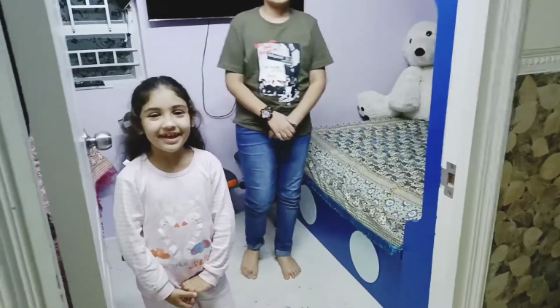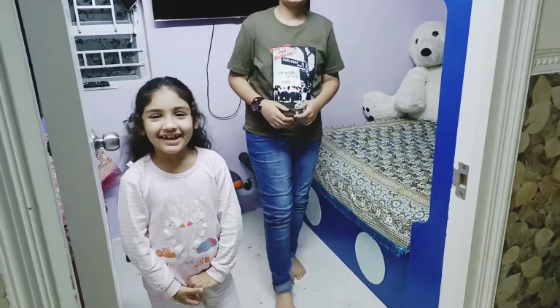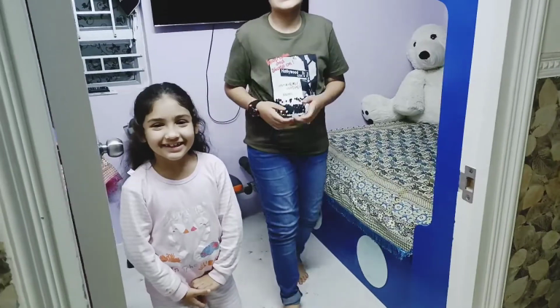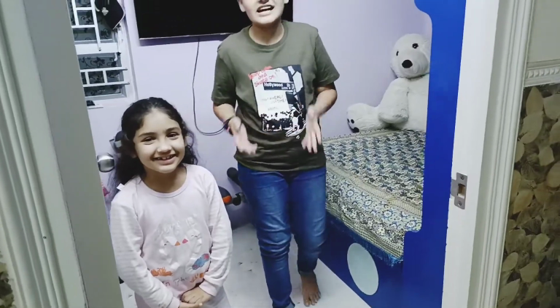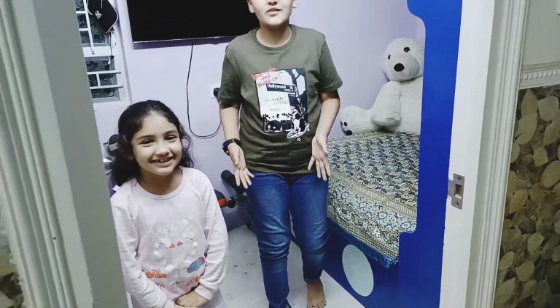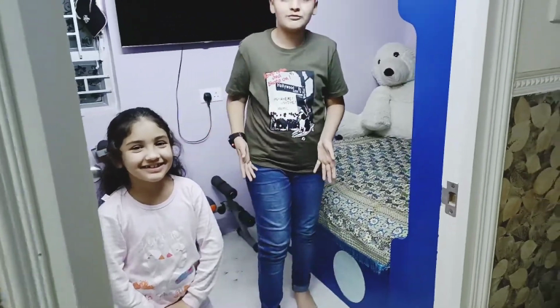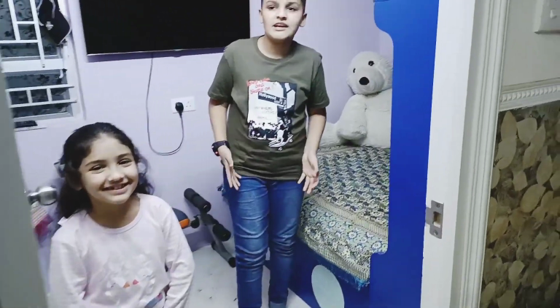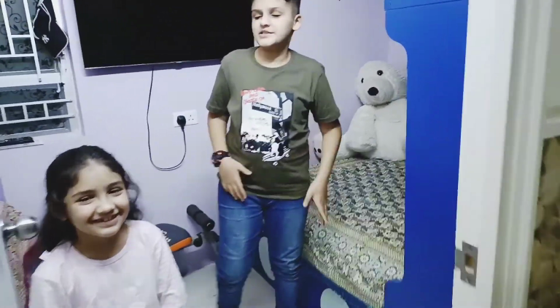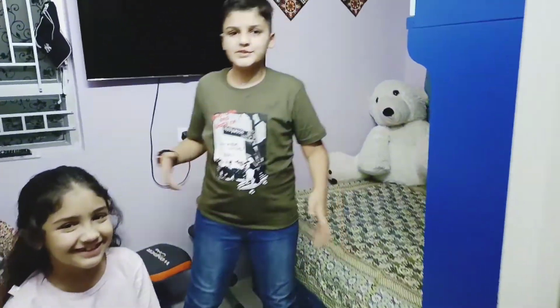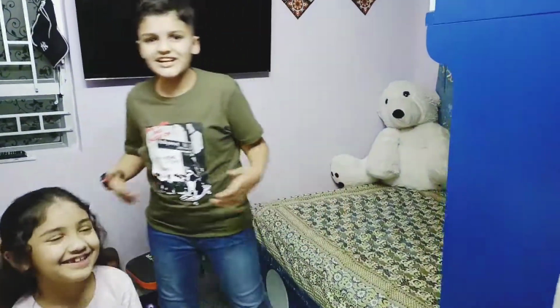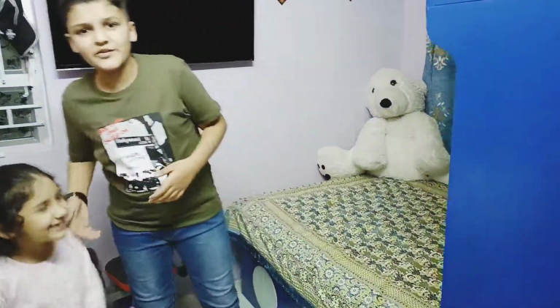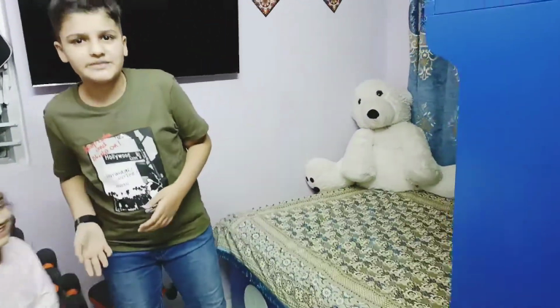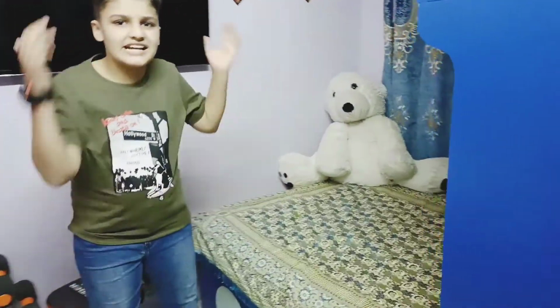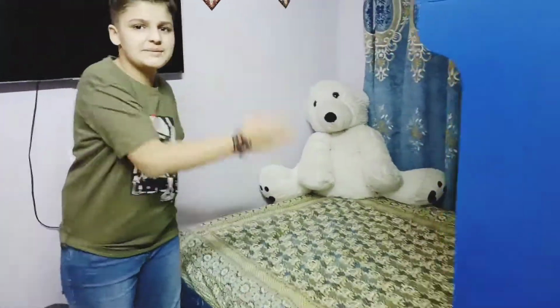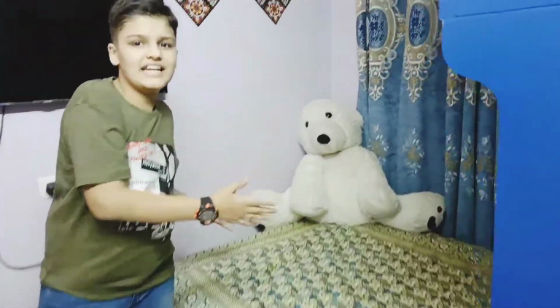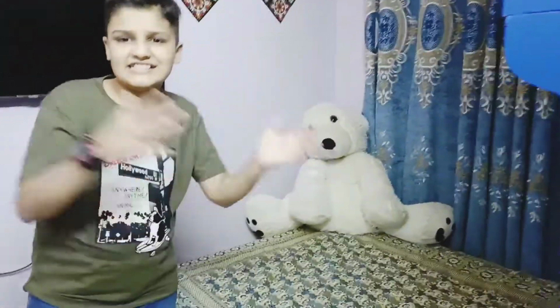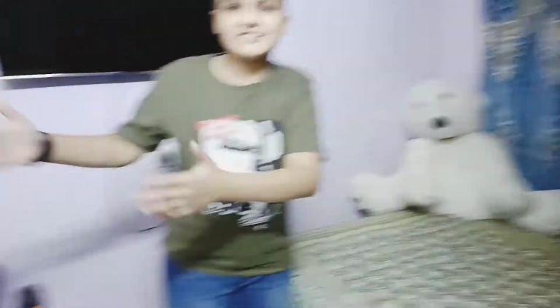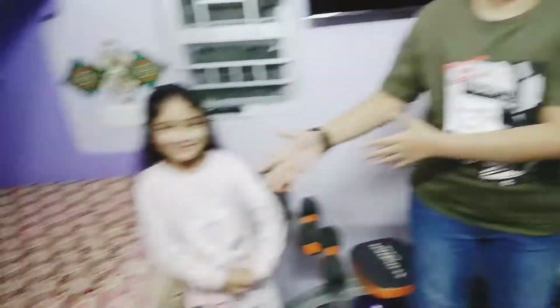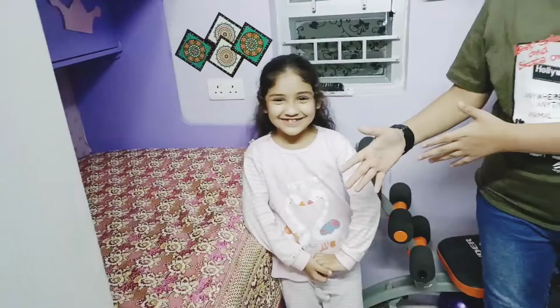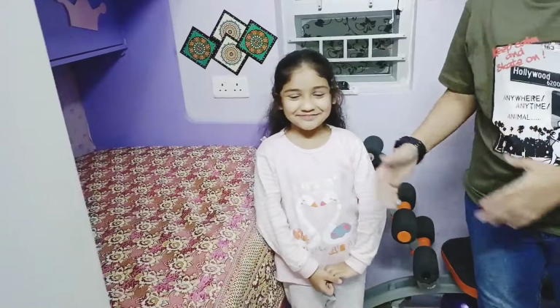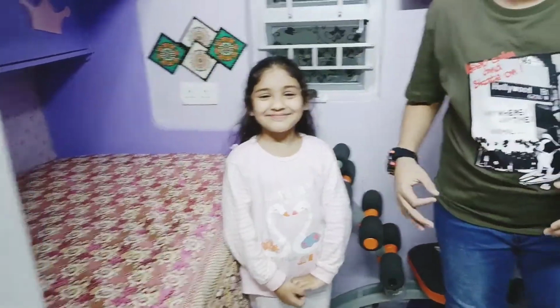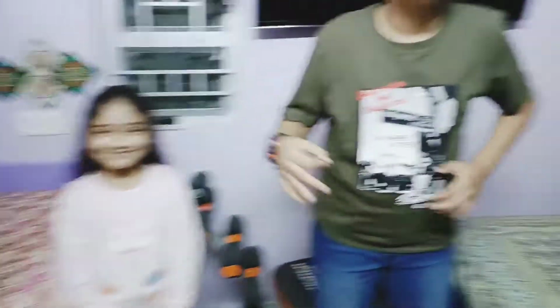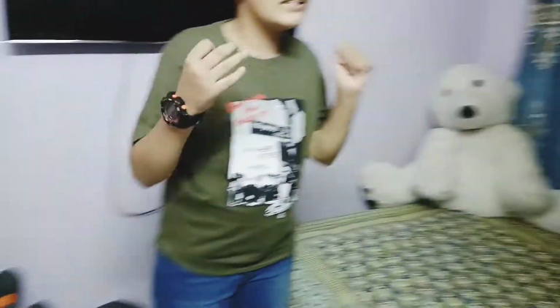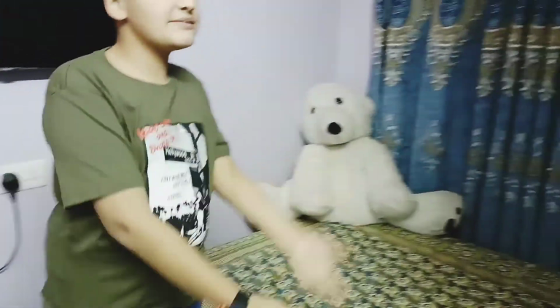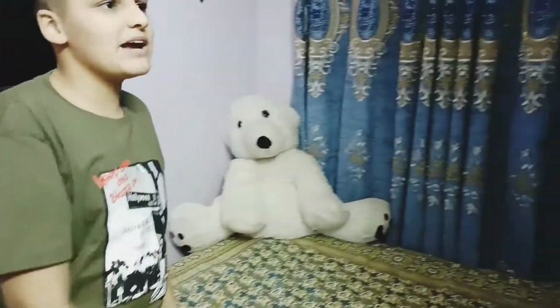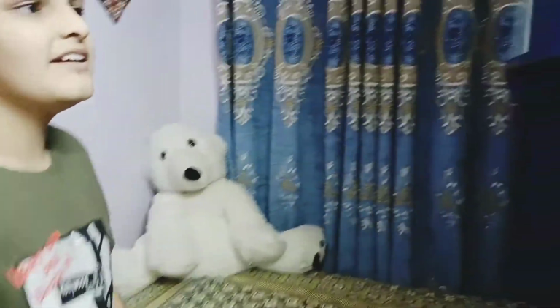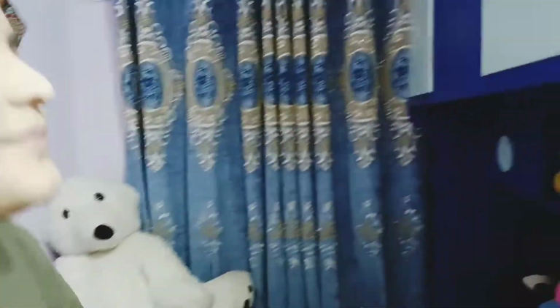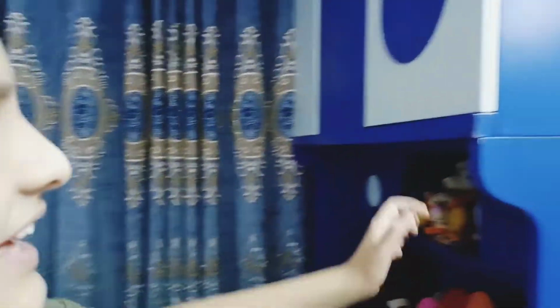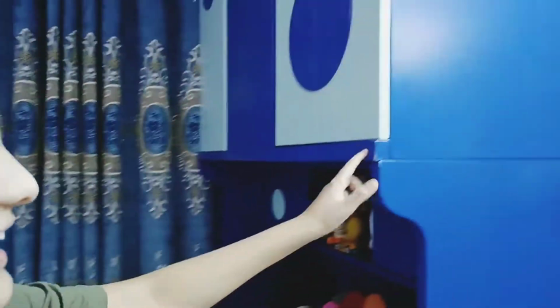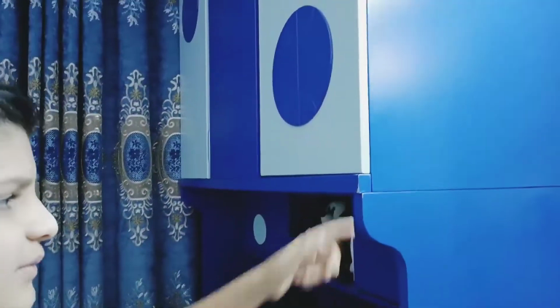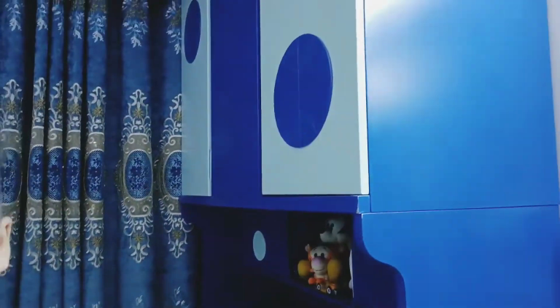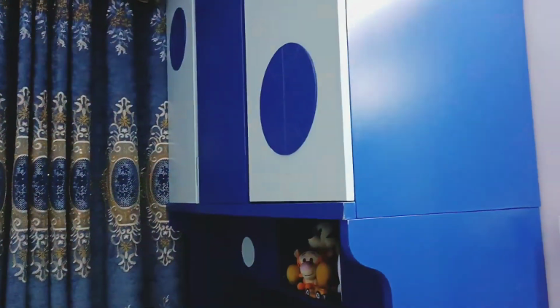So this is our room. We share our room — this side is mine and this side is Marwa's. So this is my bed. It's white and blue.